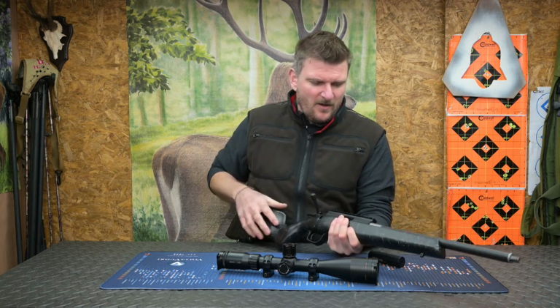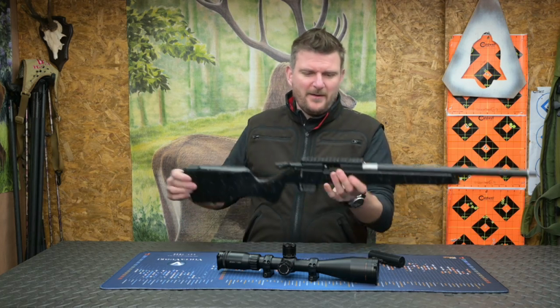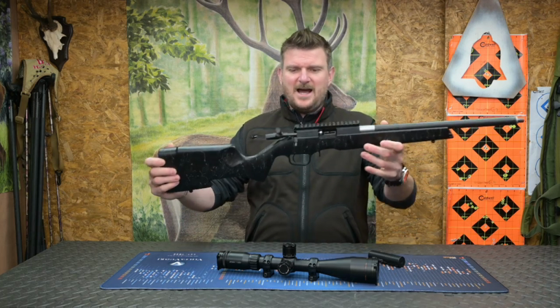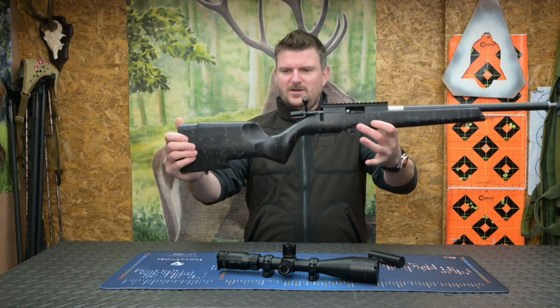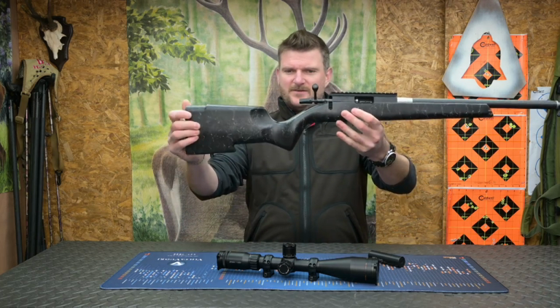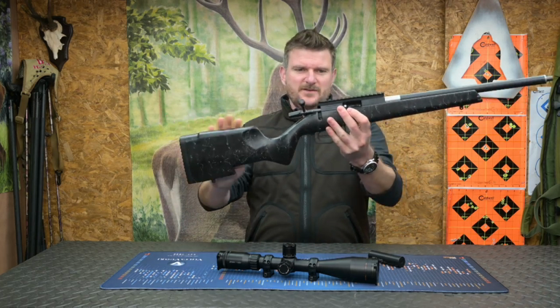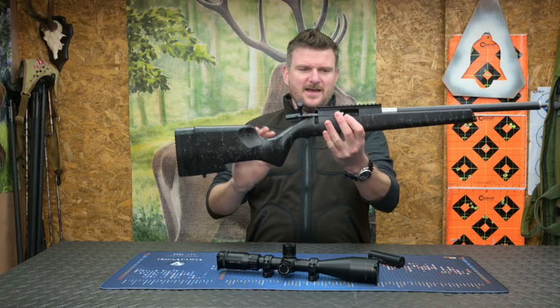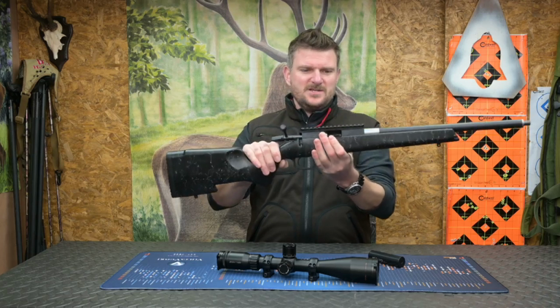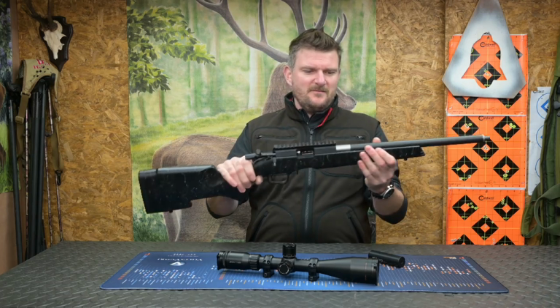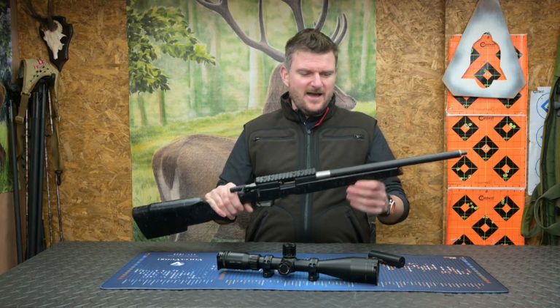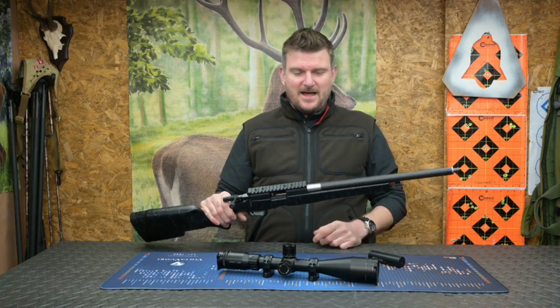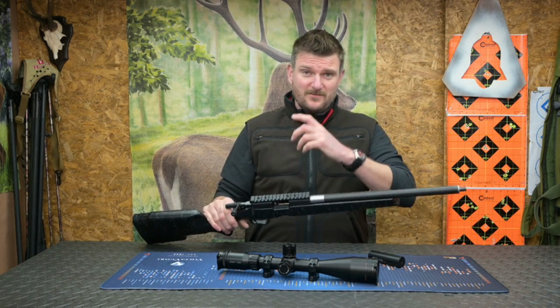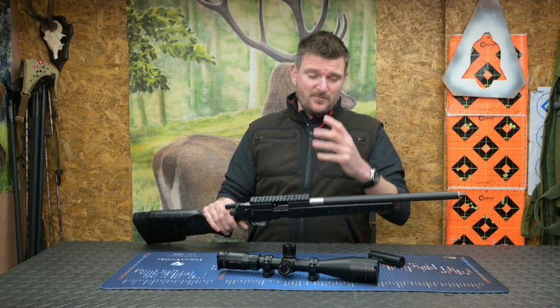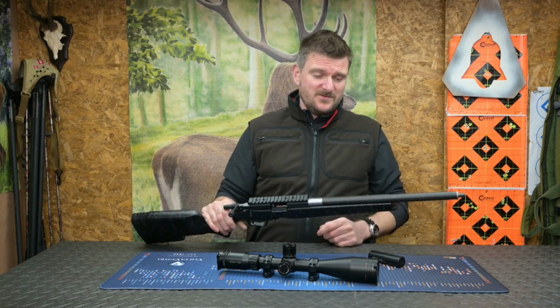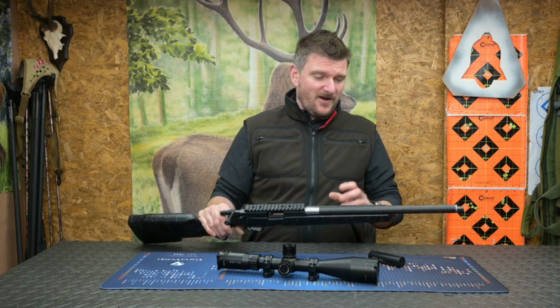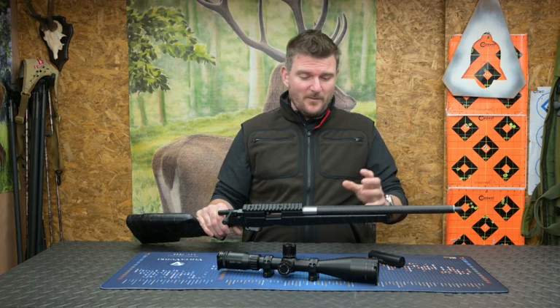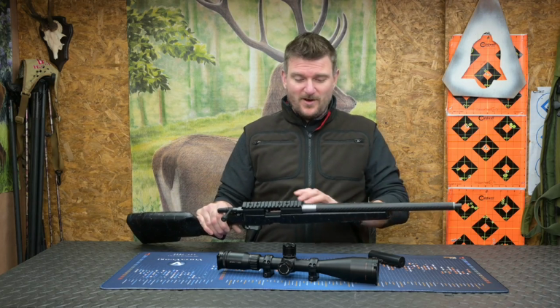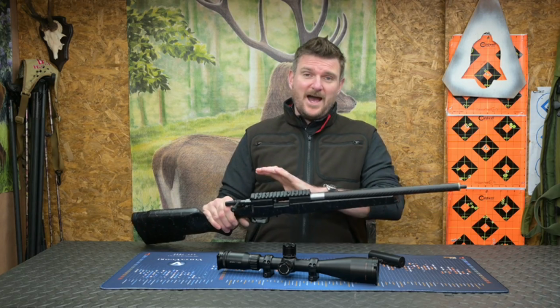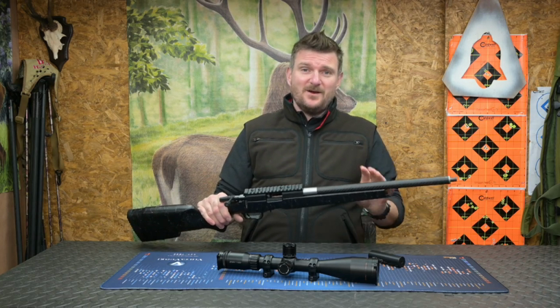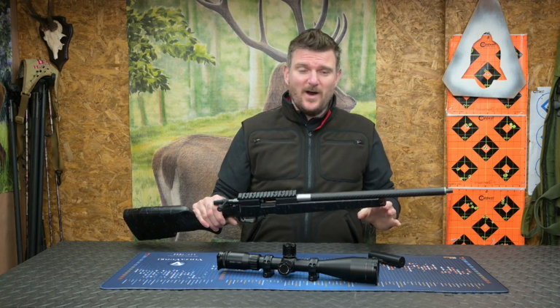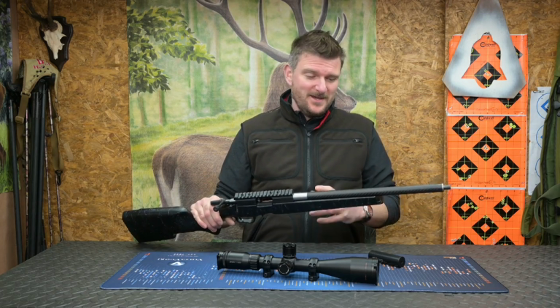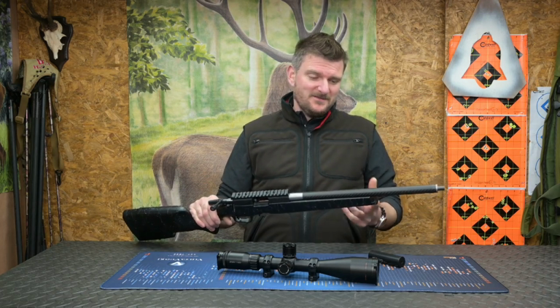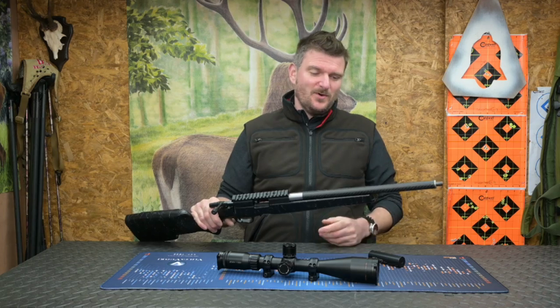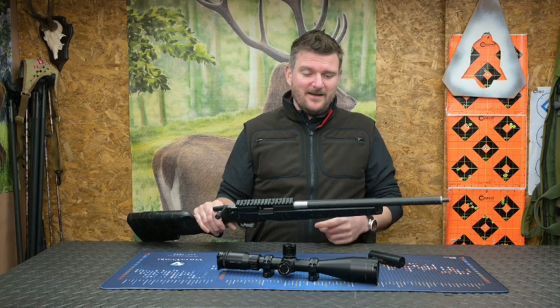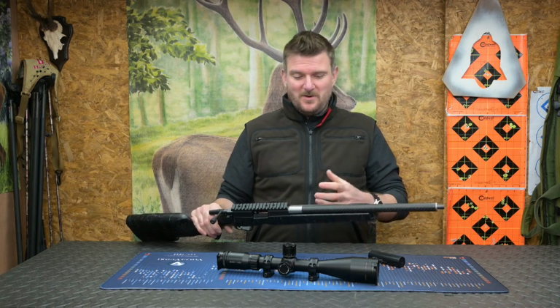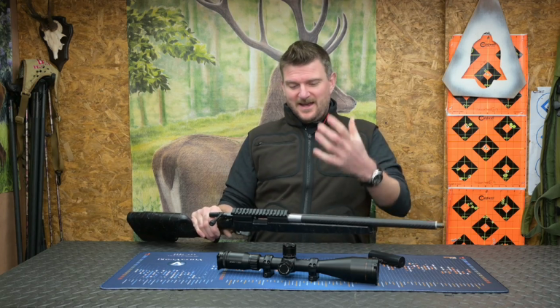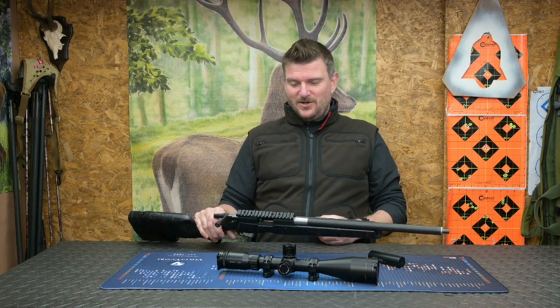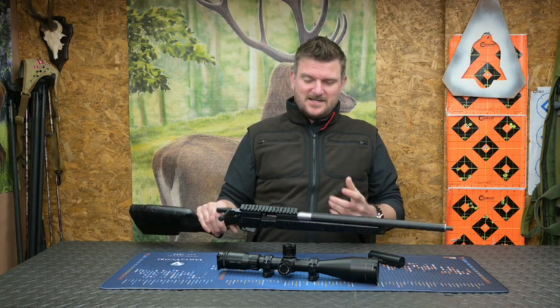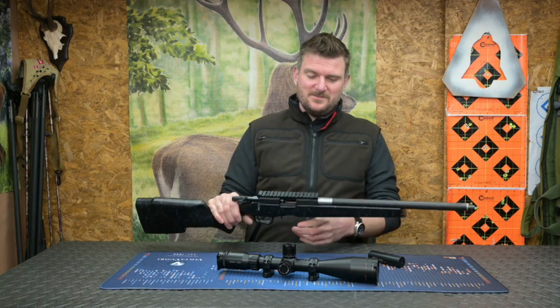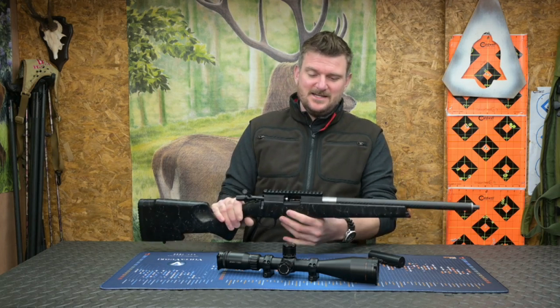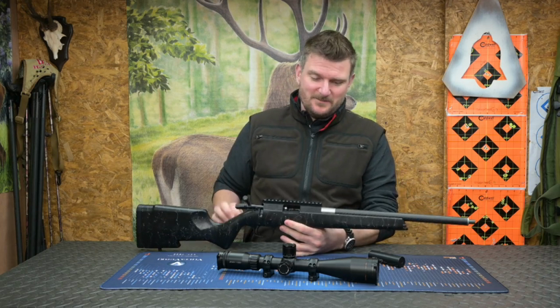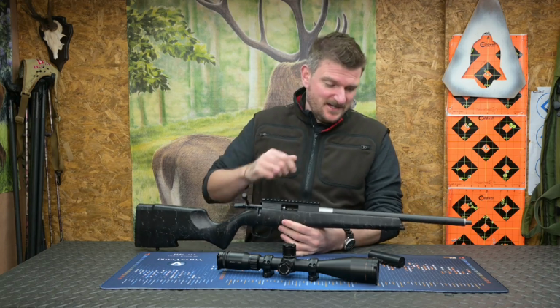Although it kind of has the looks of a target and precision rimfire, I think precision rimfire shooters are going to want to add so much weight to it, you kind of spoil it. But let's have a look and tell you some of the details about it.